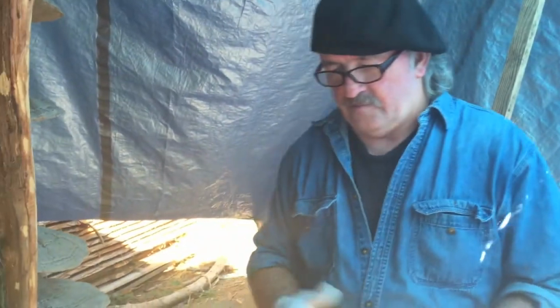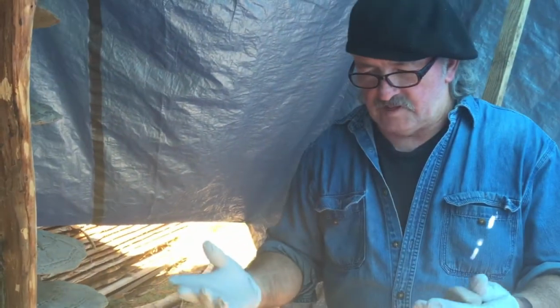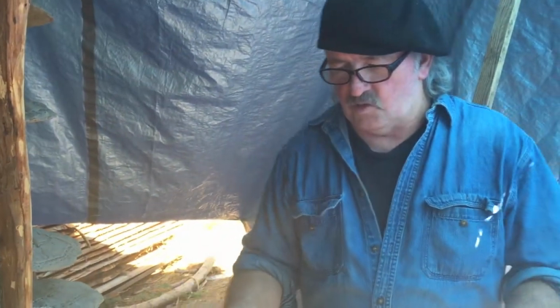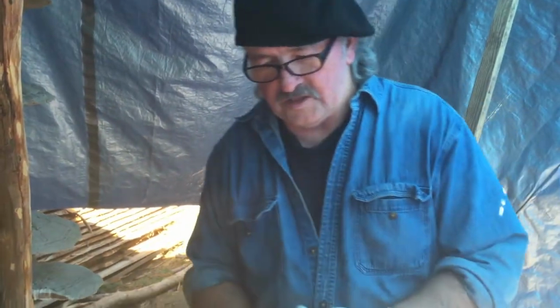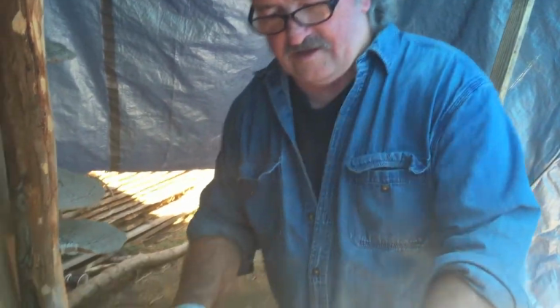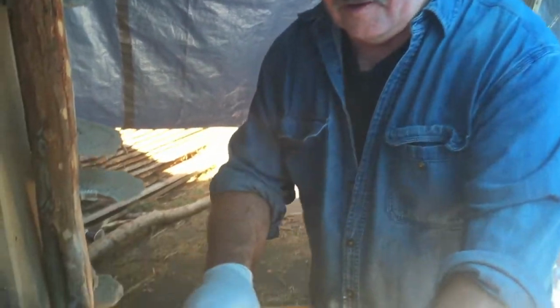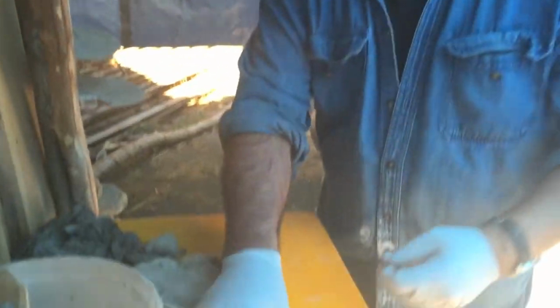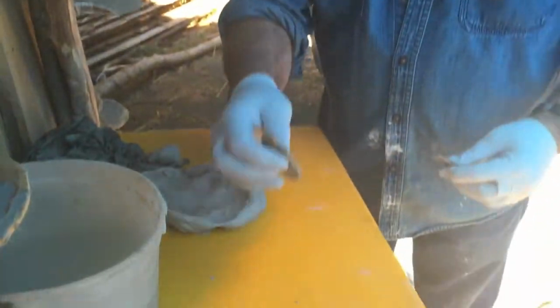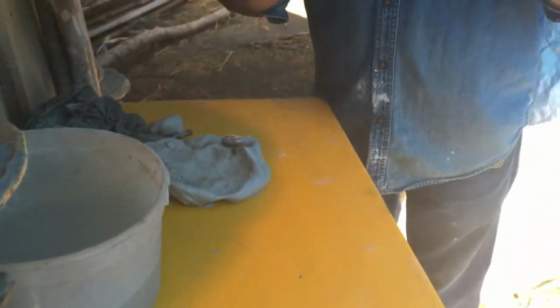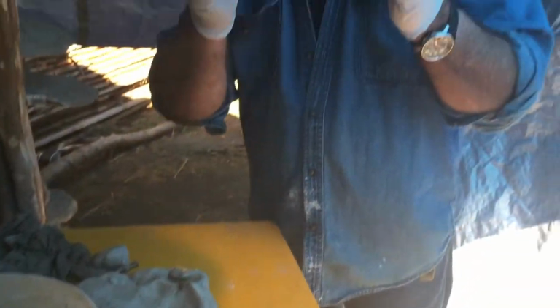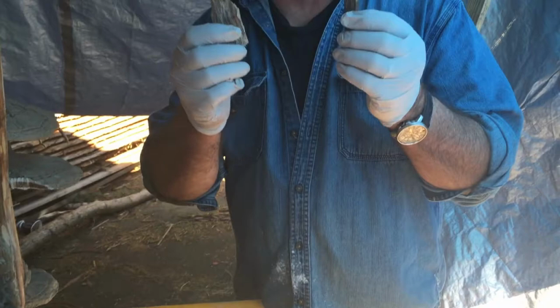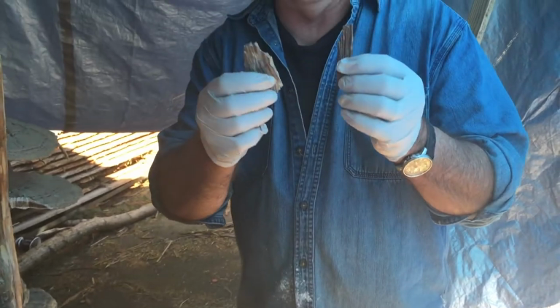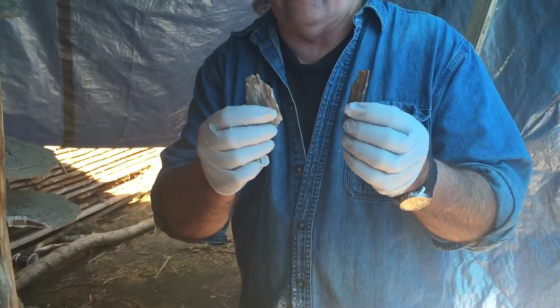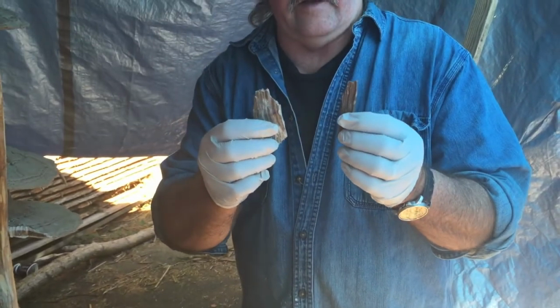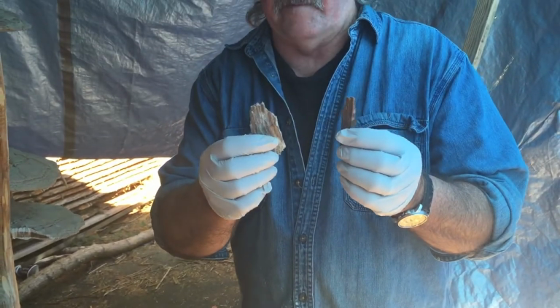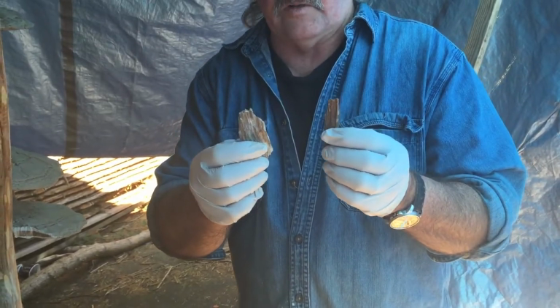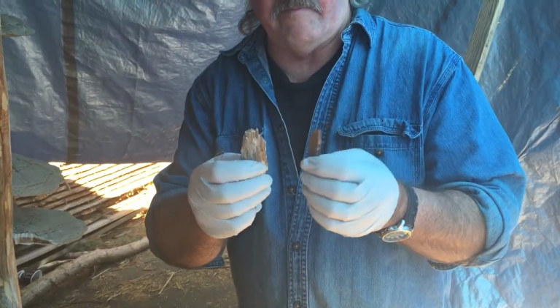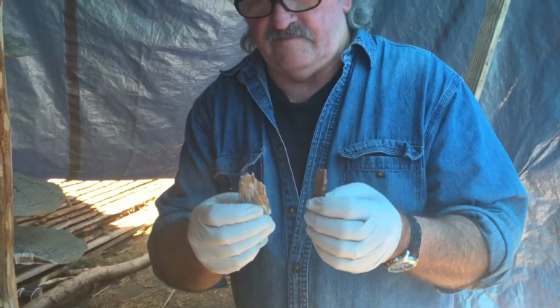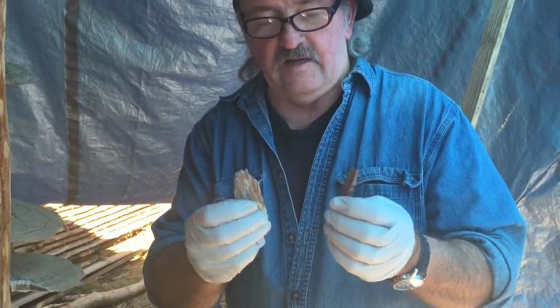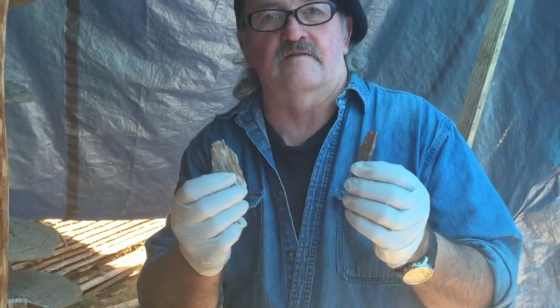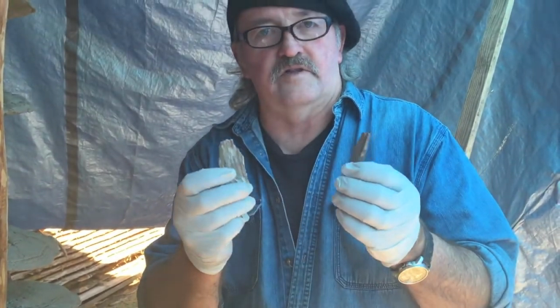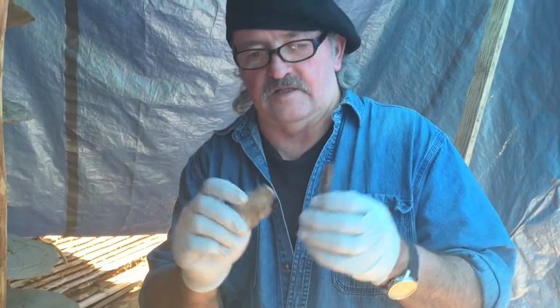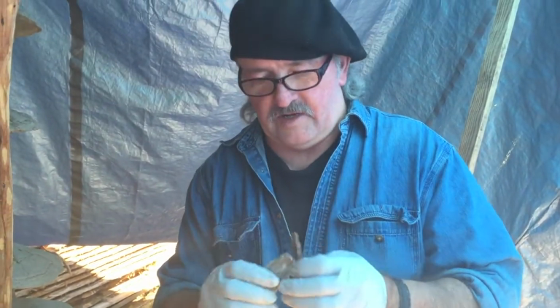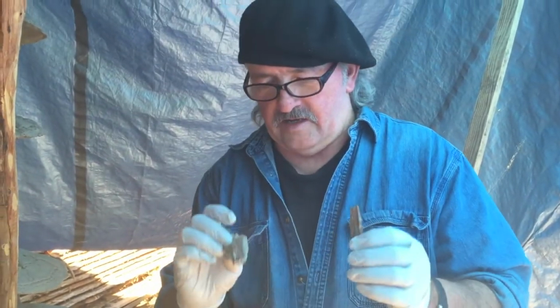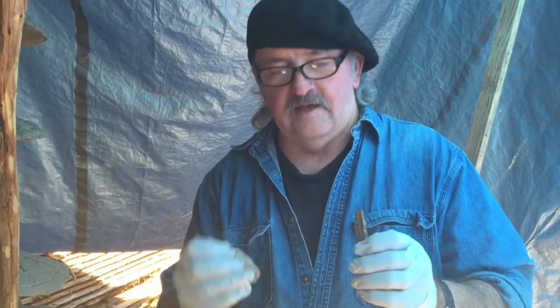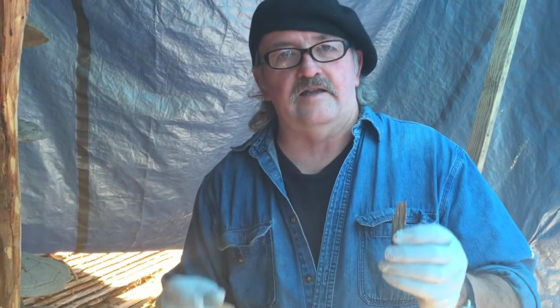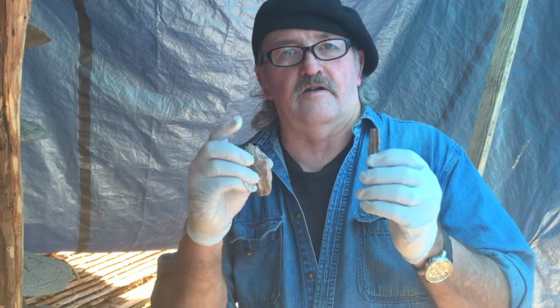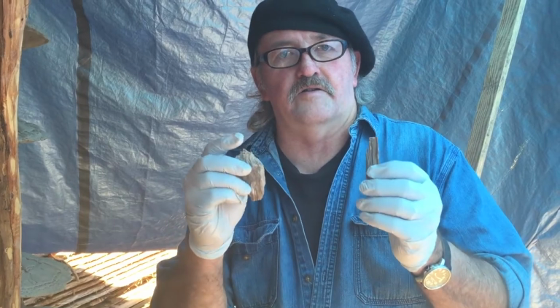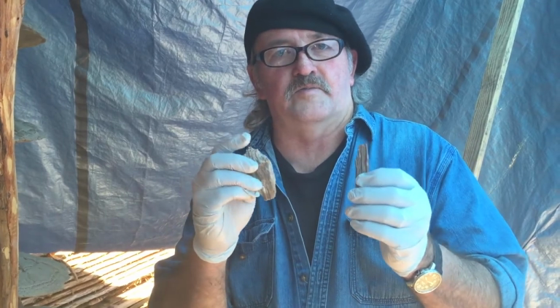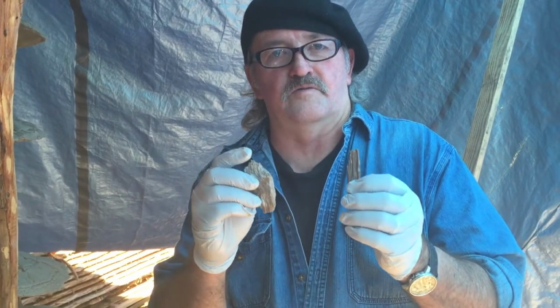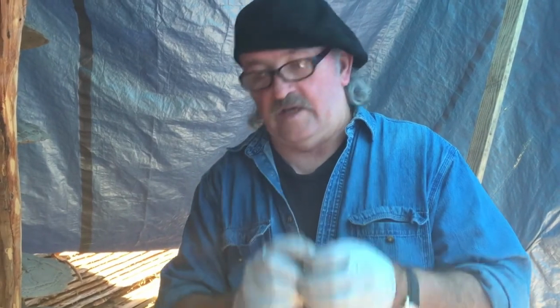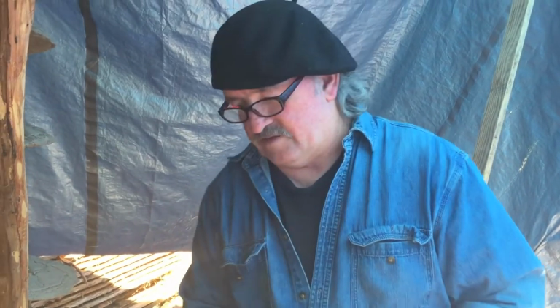So you can see my tools. This is just a couple pieces of scrap kindling. That's my high dollar sculpting tools for making mushrooms.